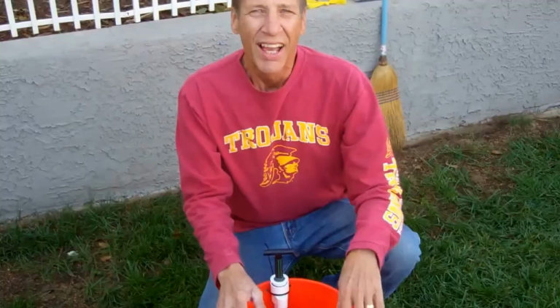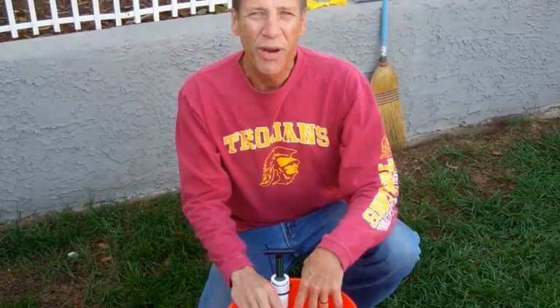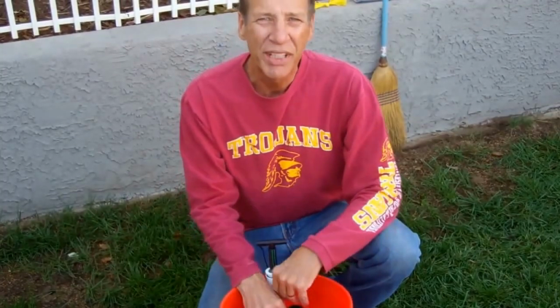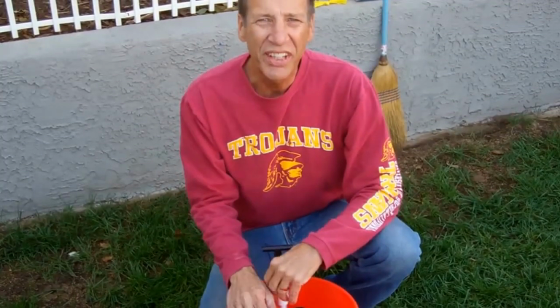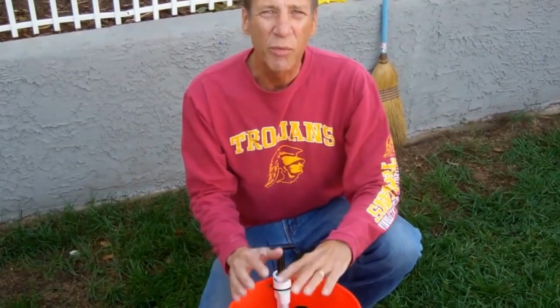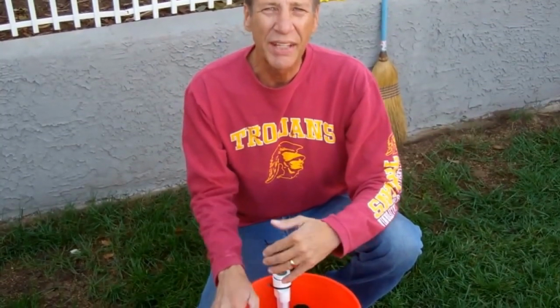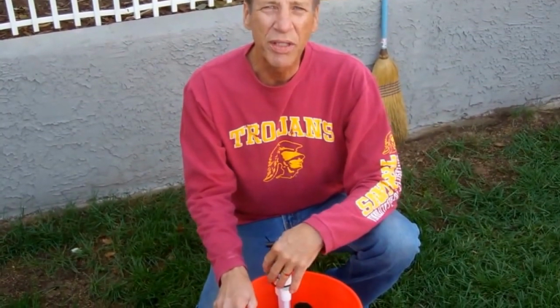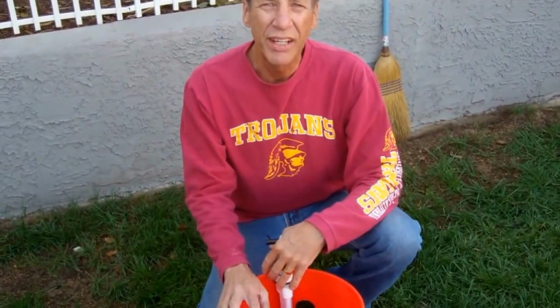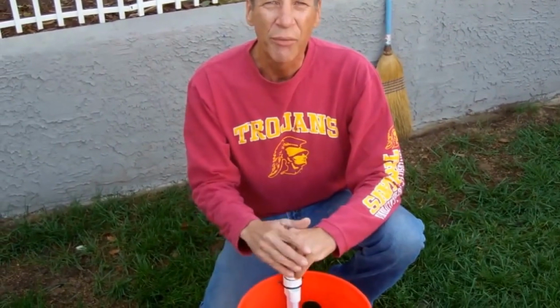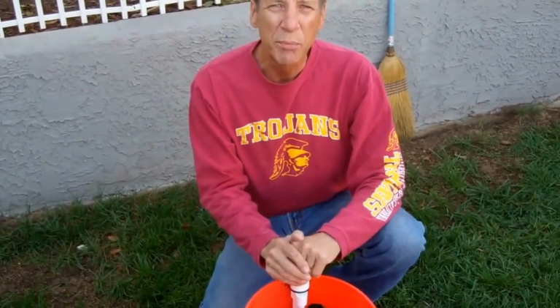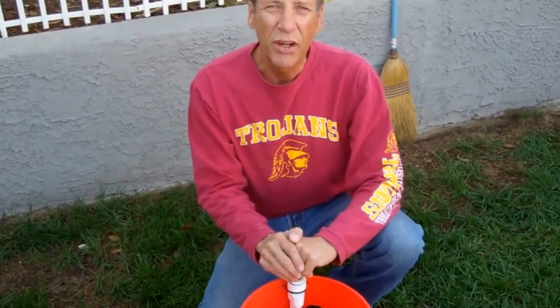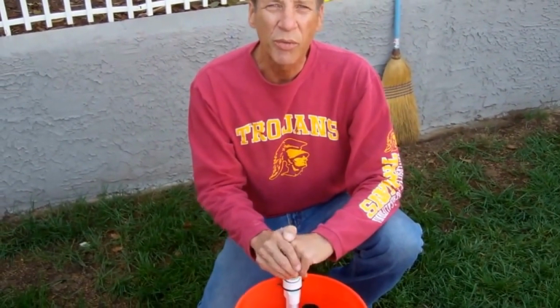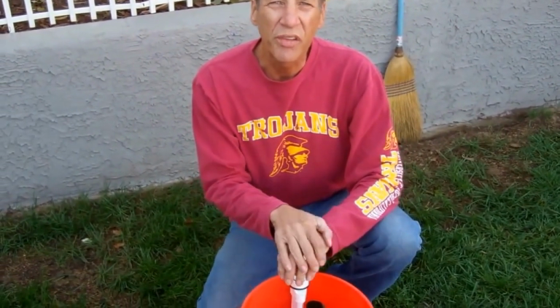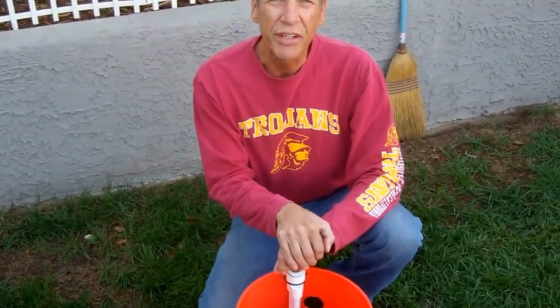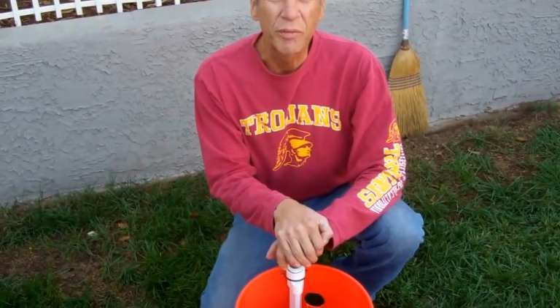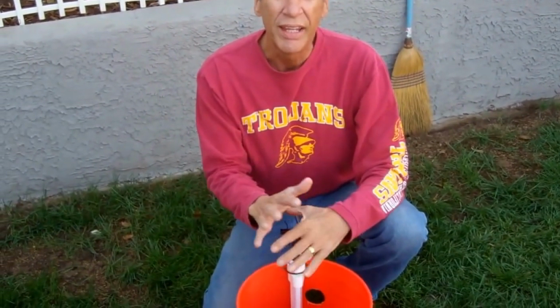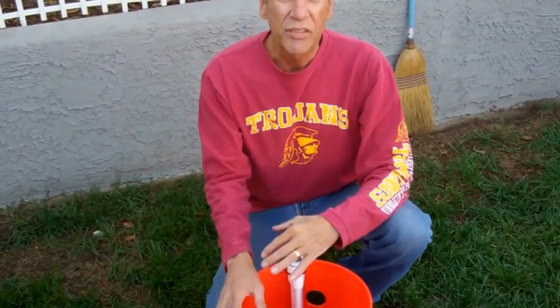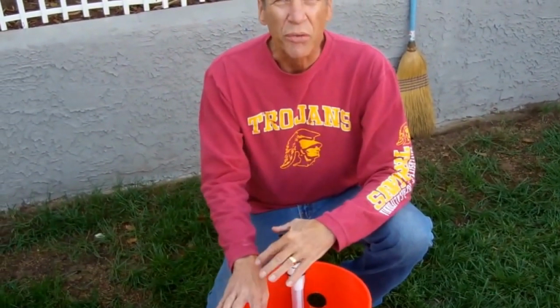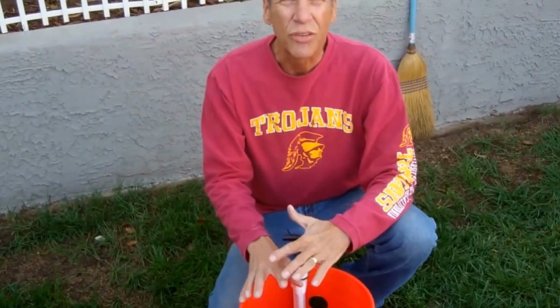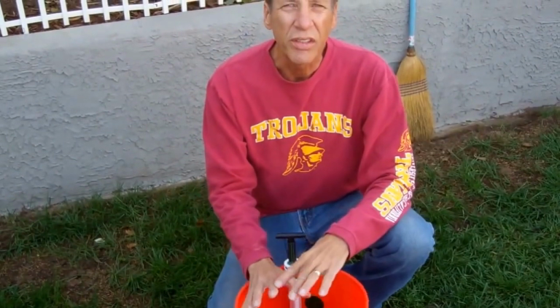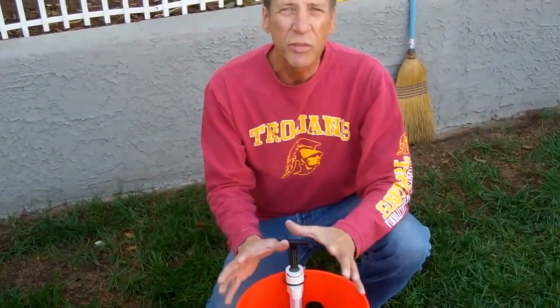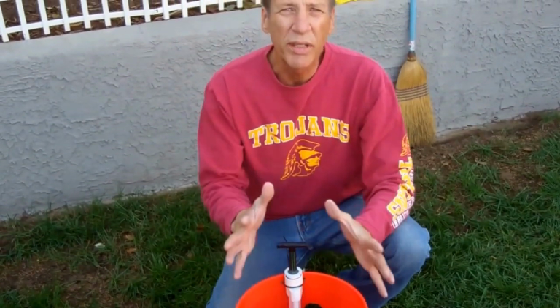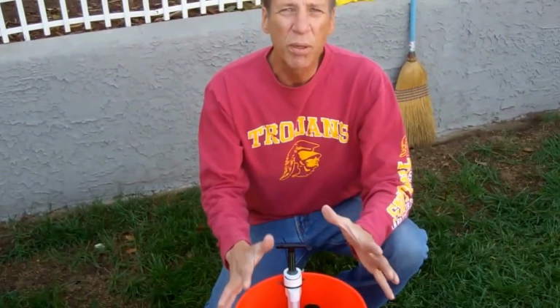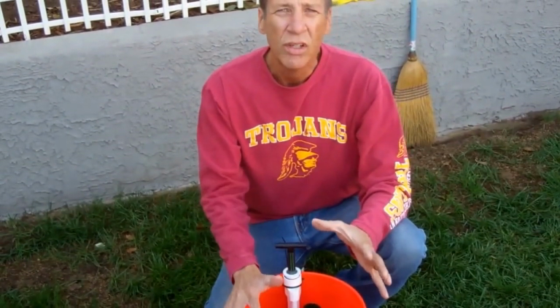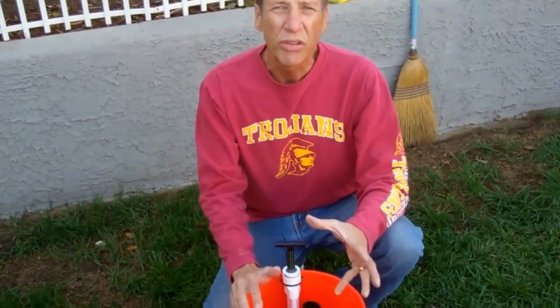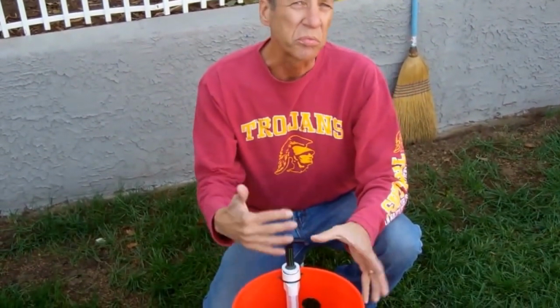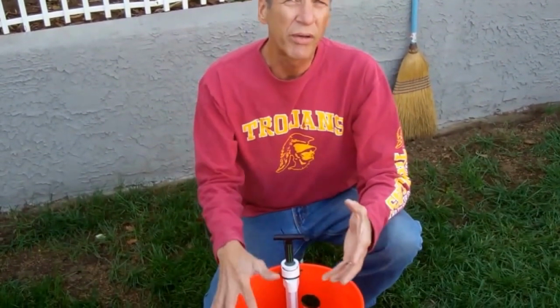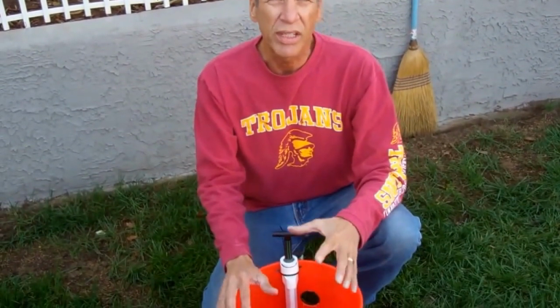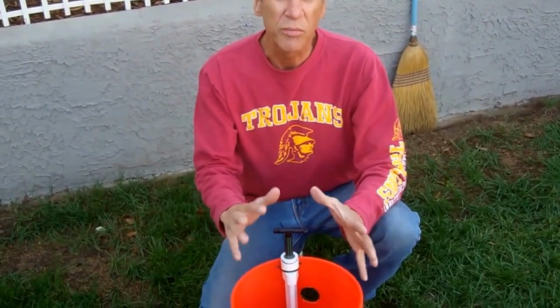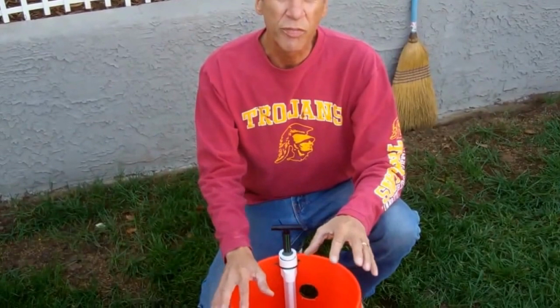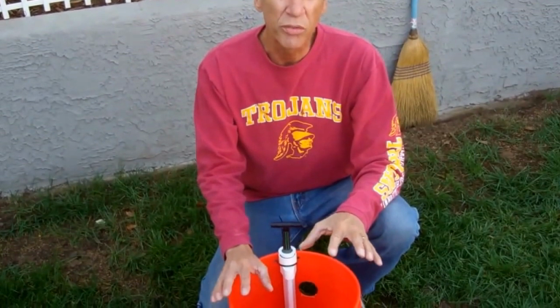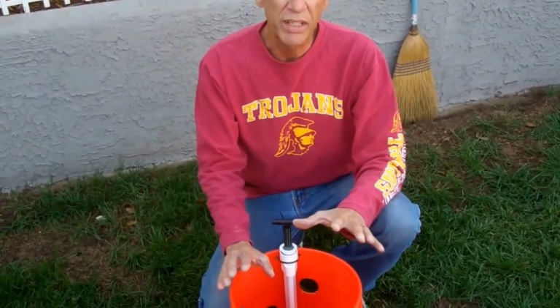Hi, this is Rob from Intelligent Irrigation and we're back at Dave's place today. We're in the upper backyard where we're doing another installation for him. Dave's got some really cool things going — he's got some homemade flower pots where he's going to grow some strawberries and various vegetables in his backyard.